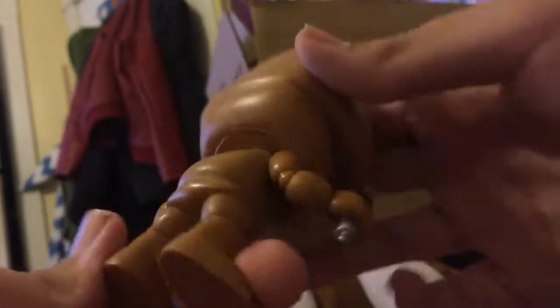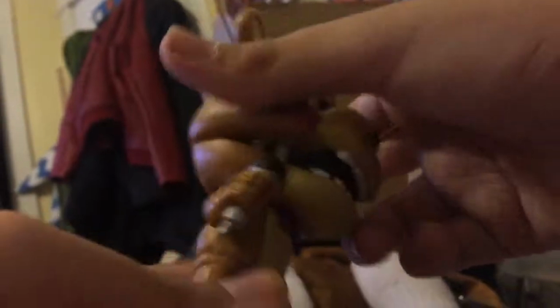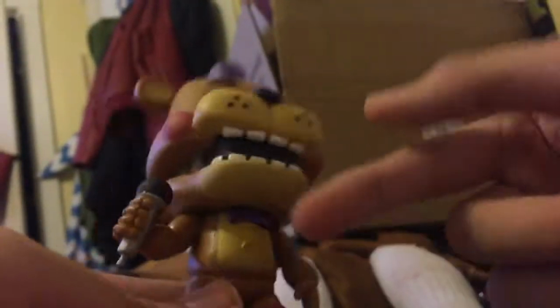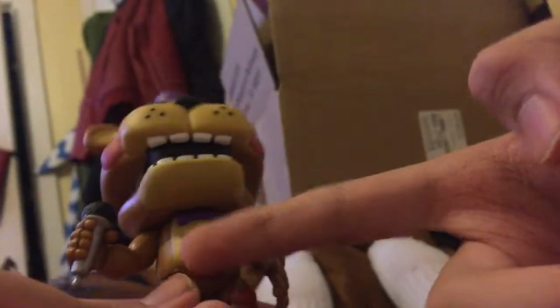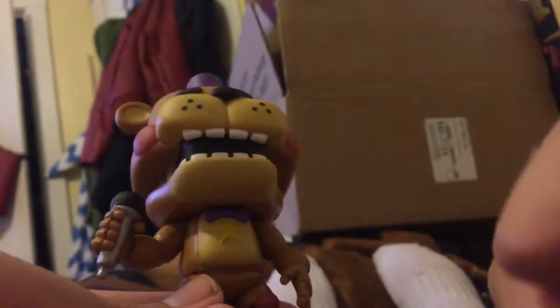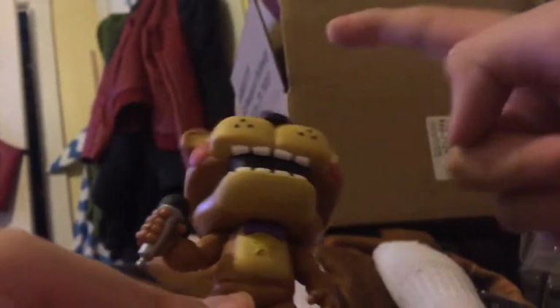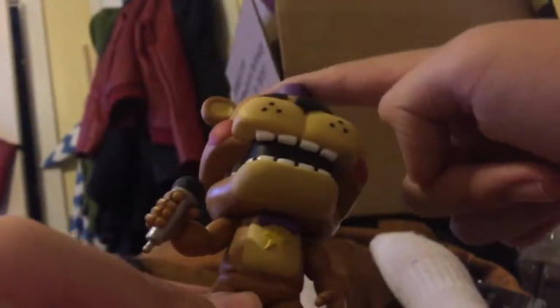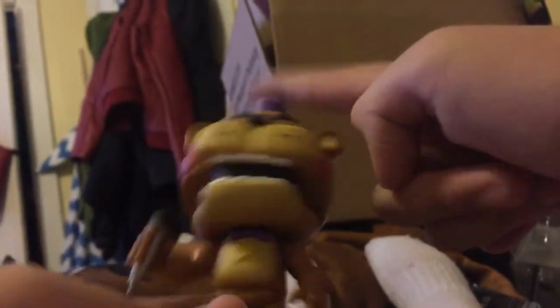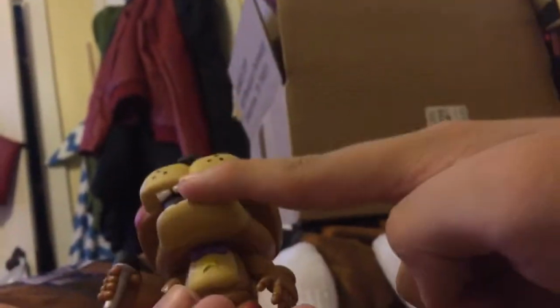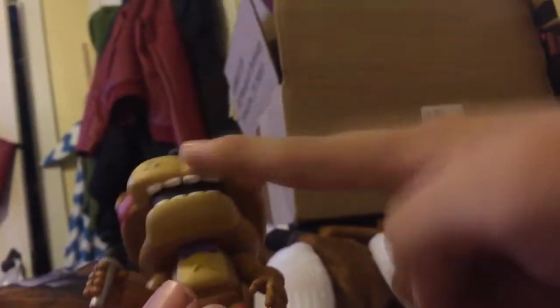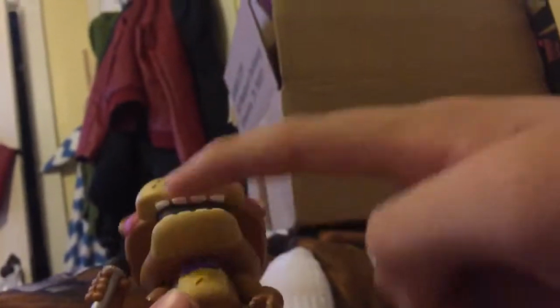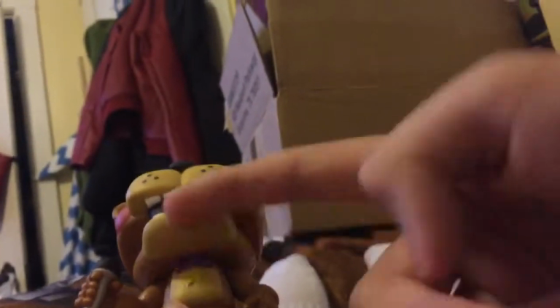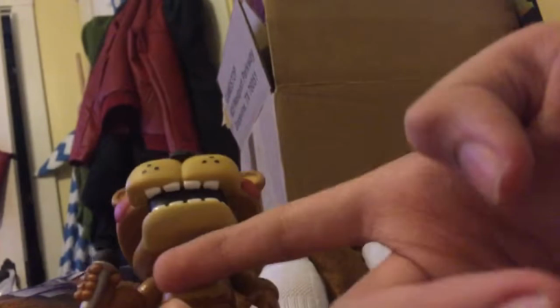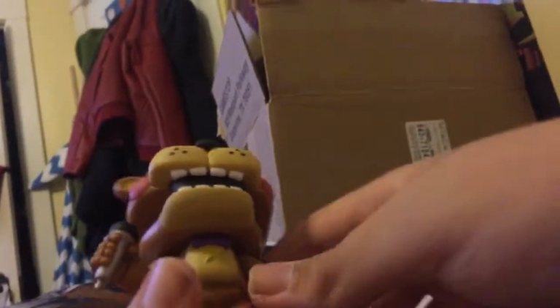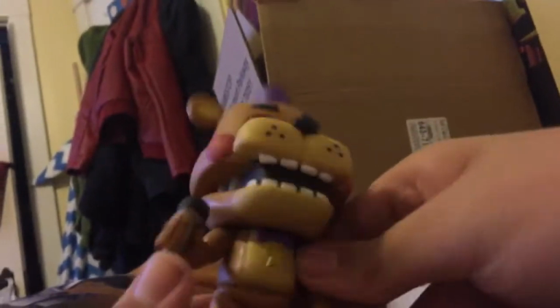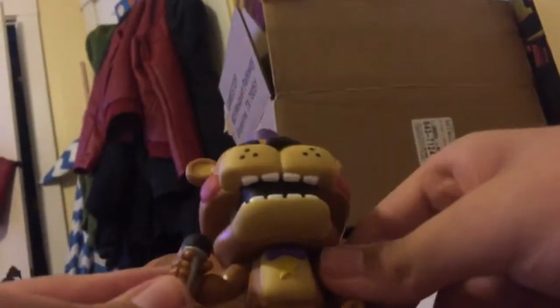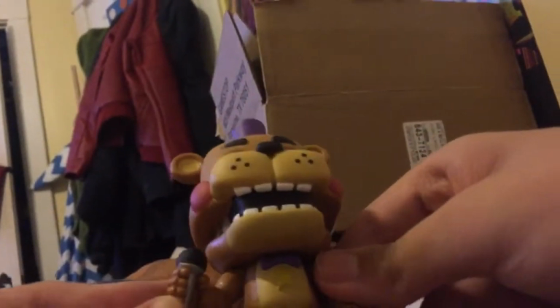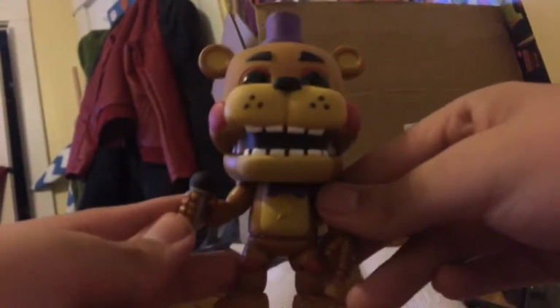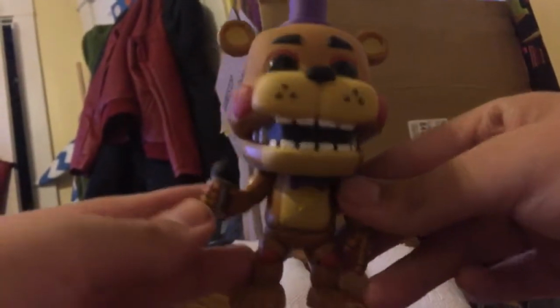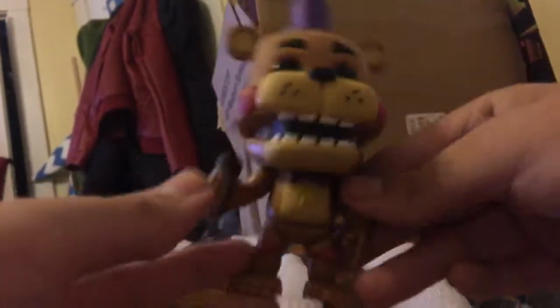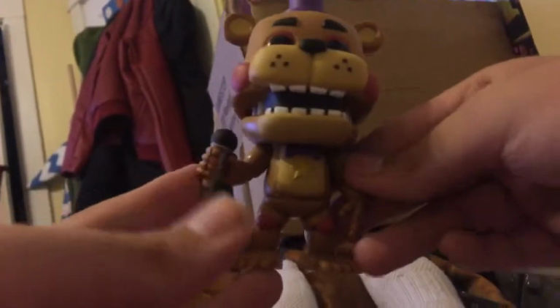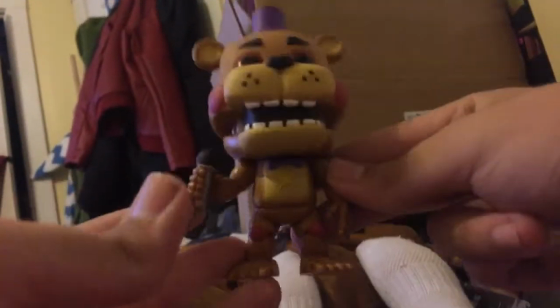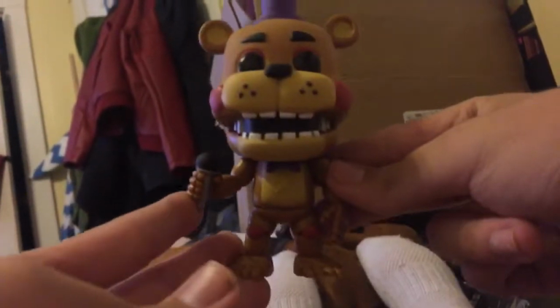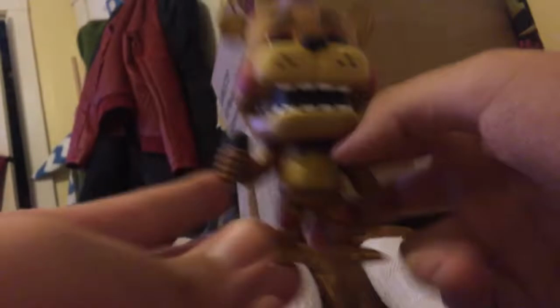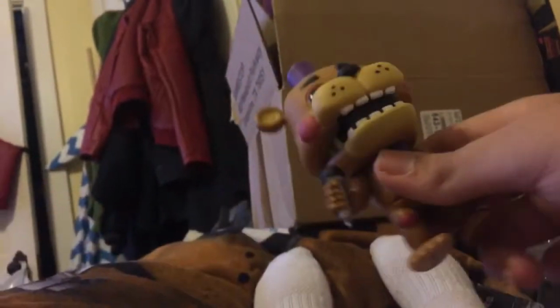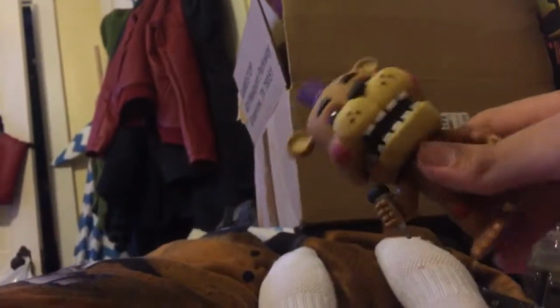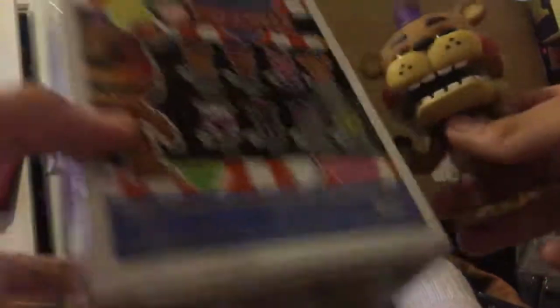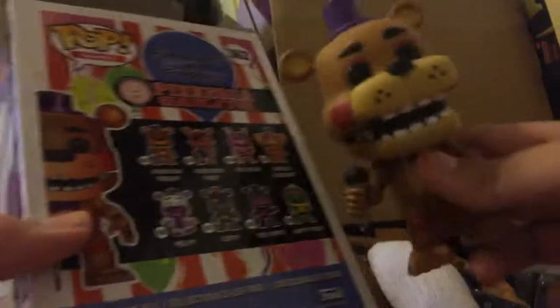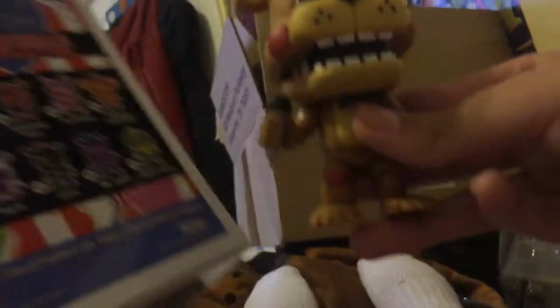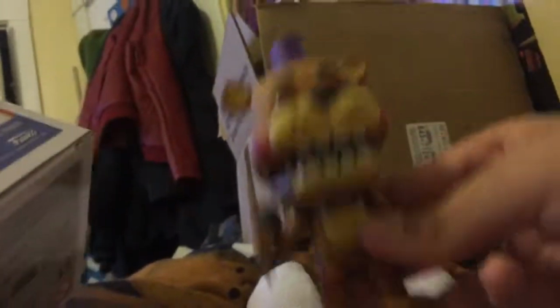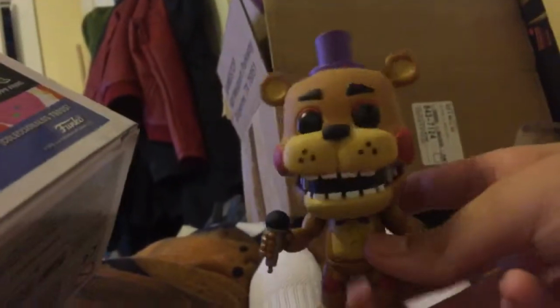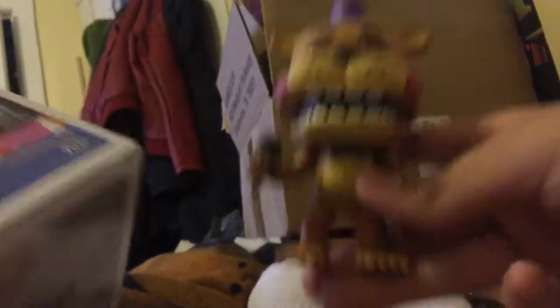He even has a star from the game, a purple top hat and purple accessories. He looks really cool. This is the first one I got, and it actually came super early — it was supposed to come like next week.